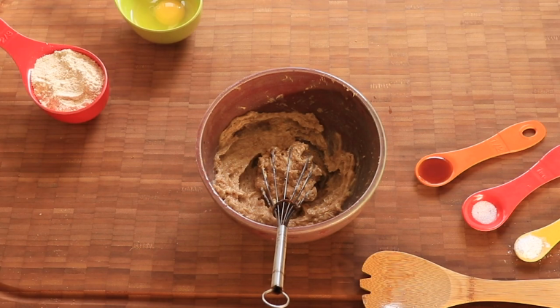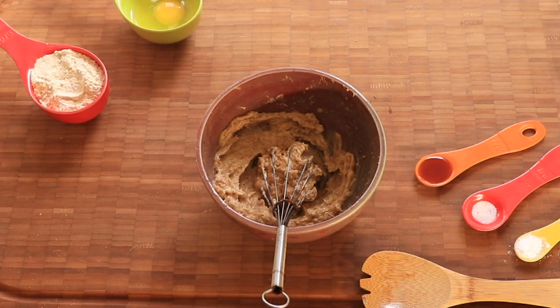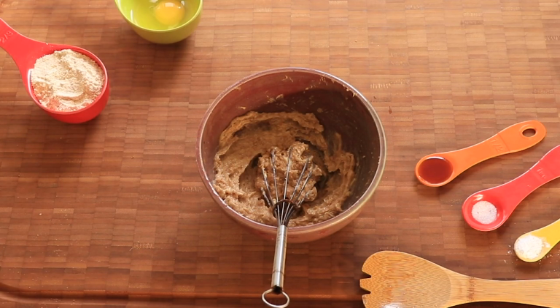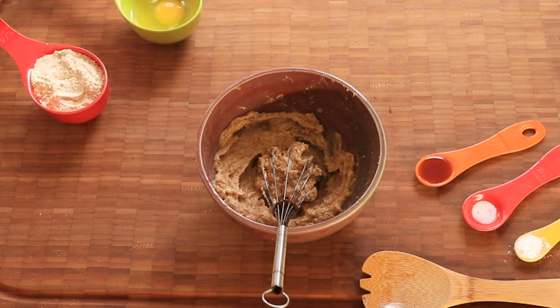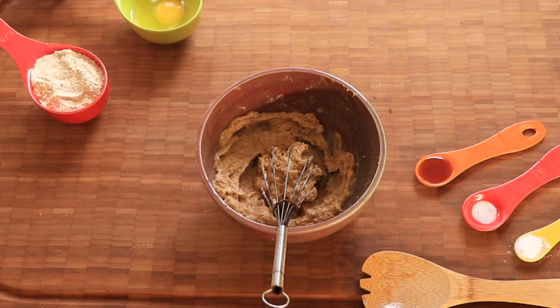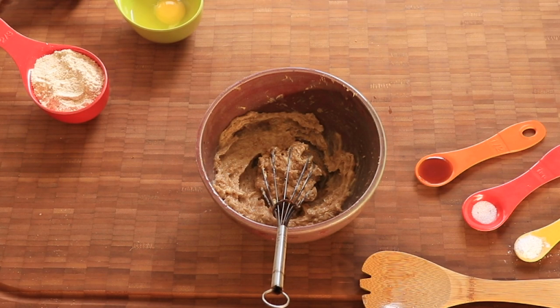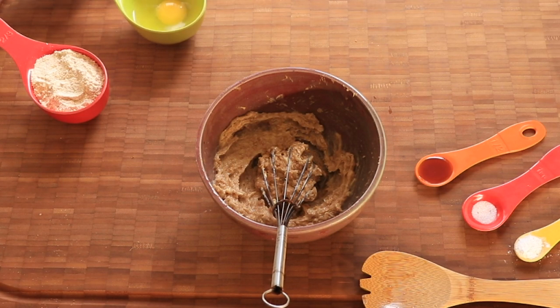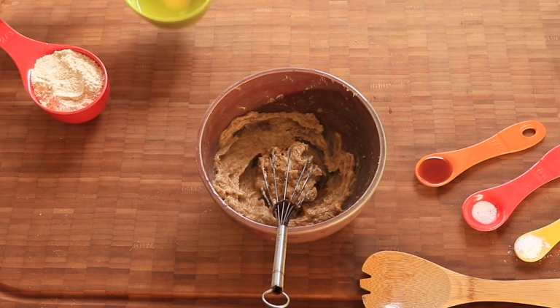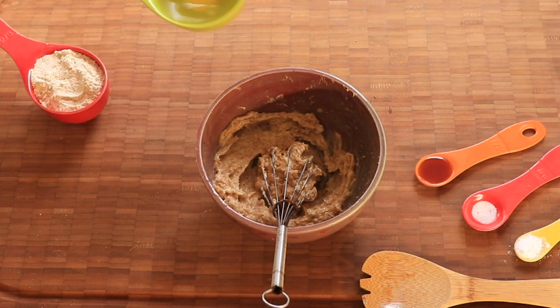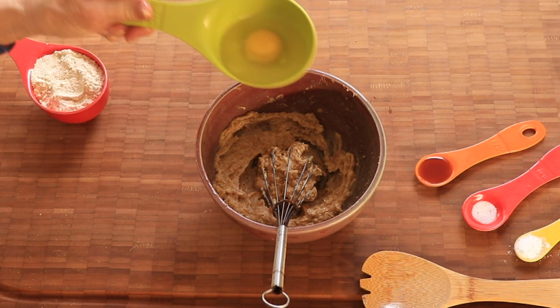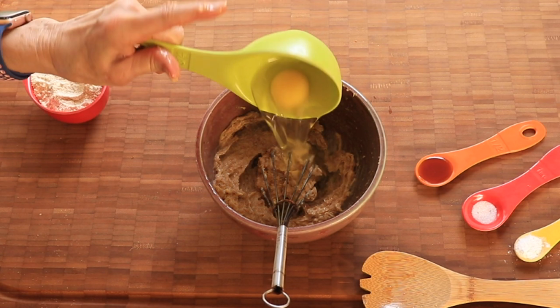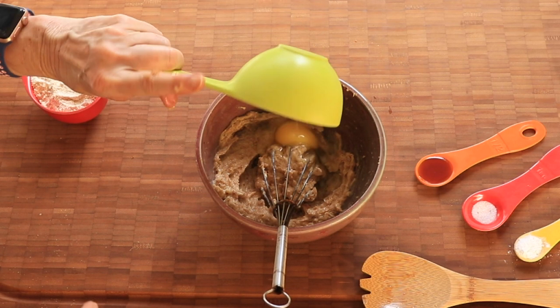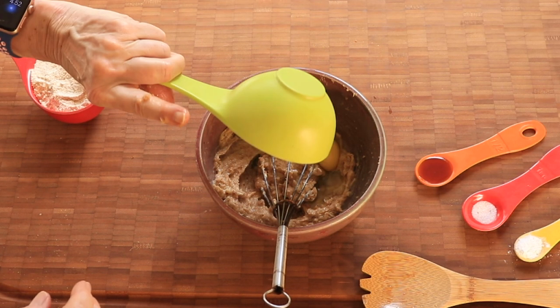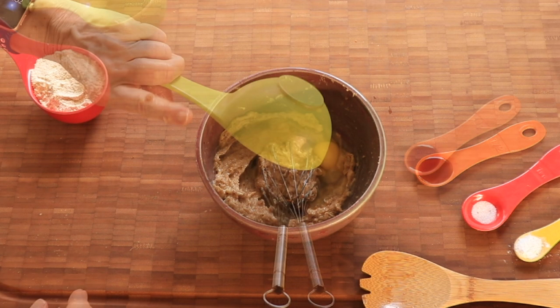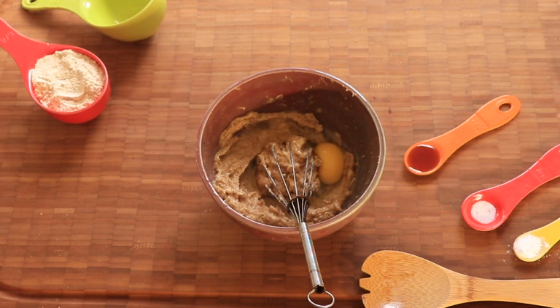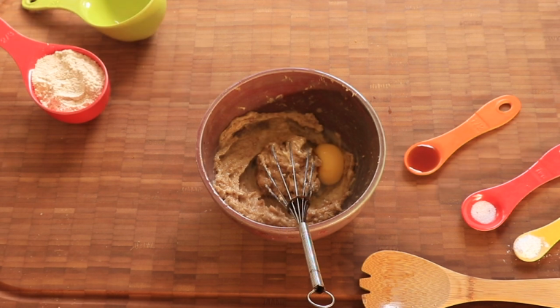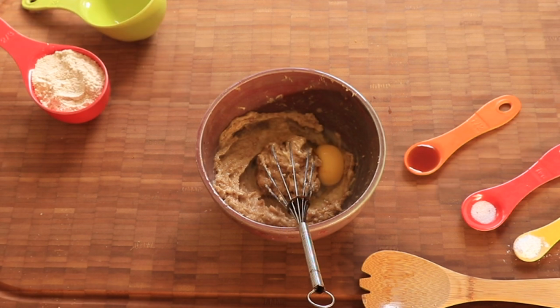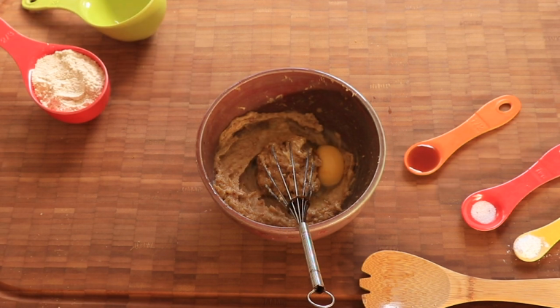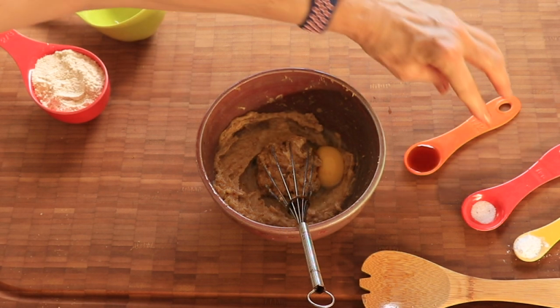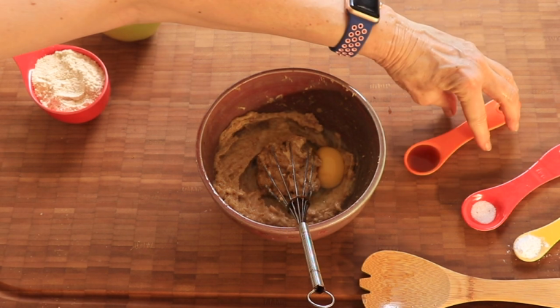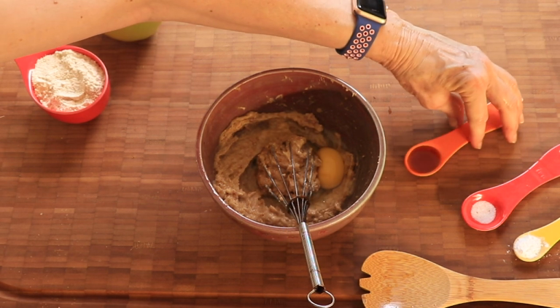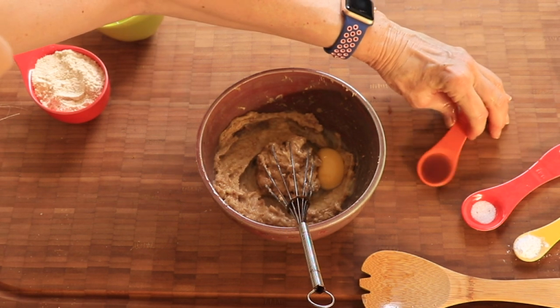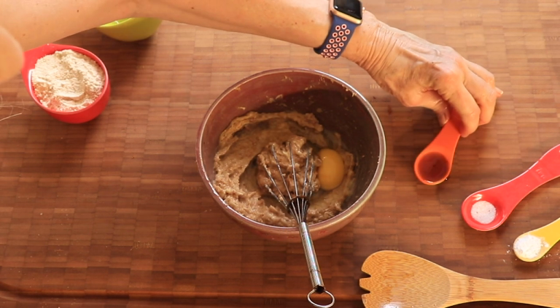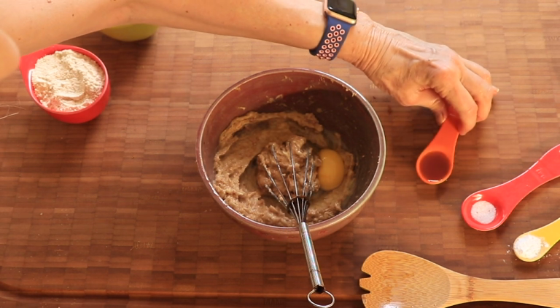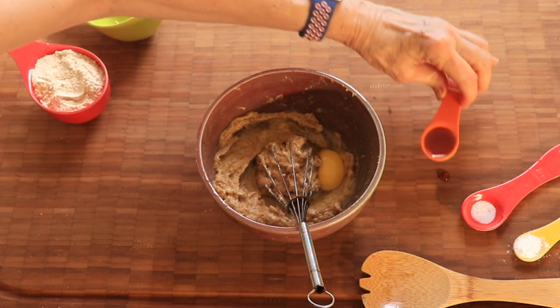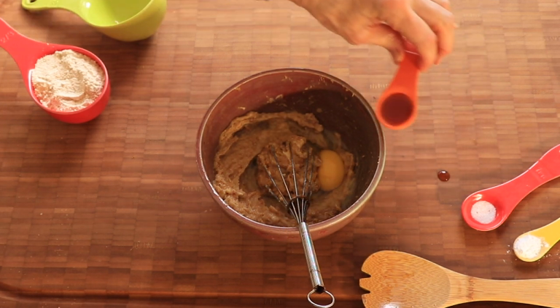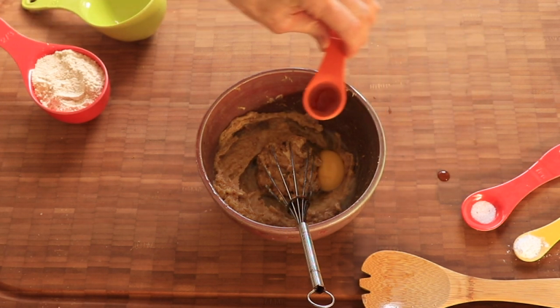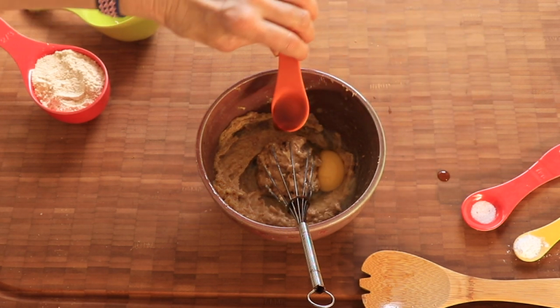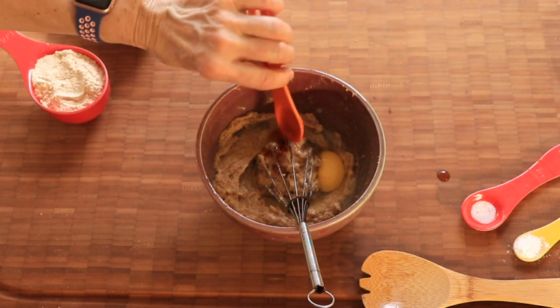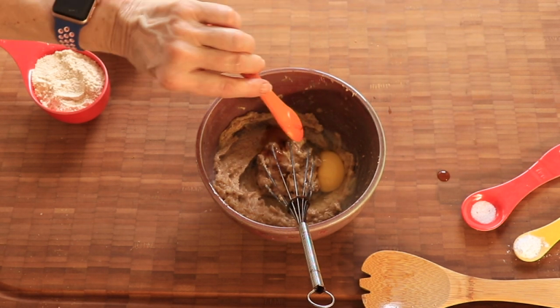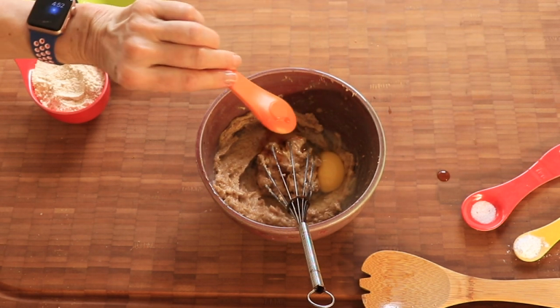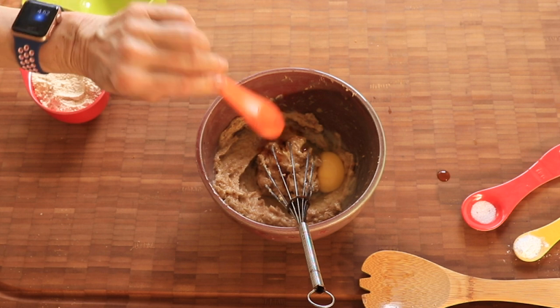Then you beat in your egg and vanilla extract — one egg and one half teaspoon of vanilla extract.